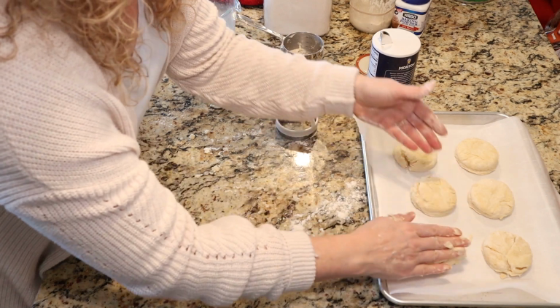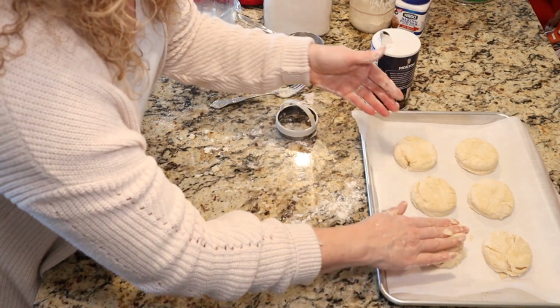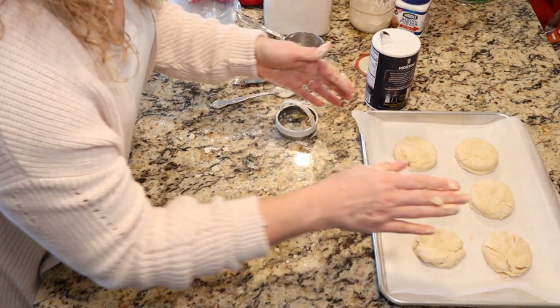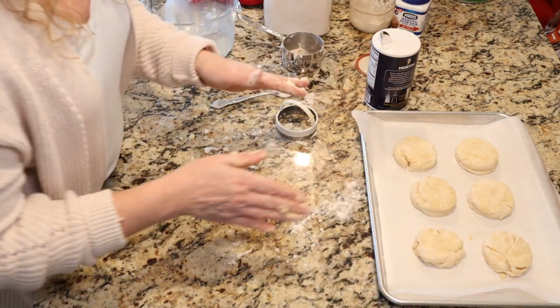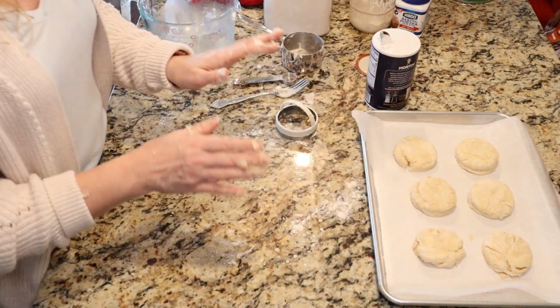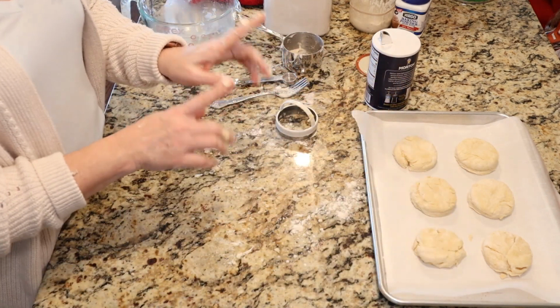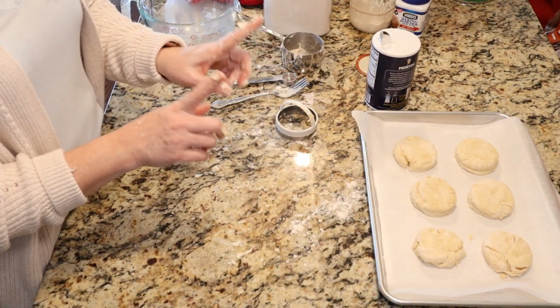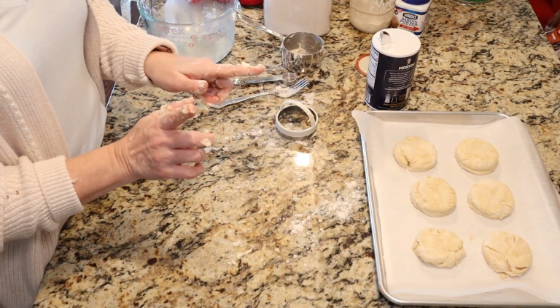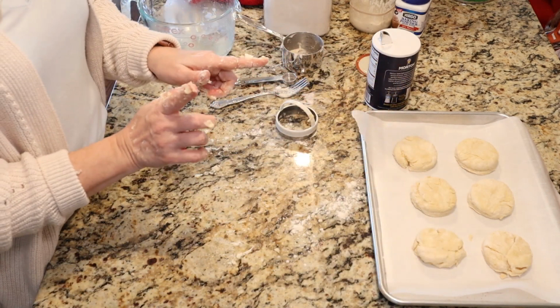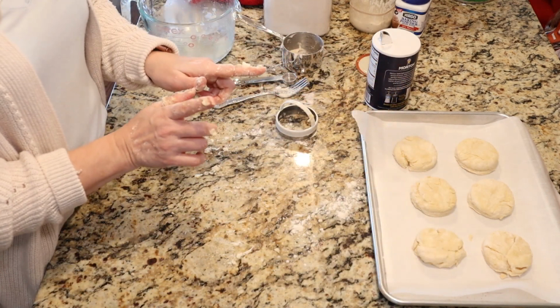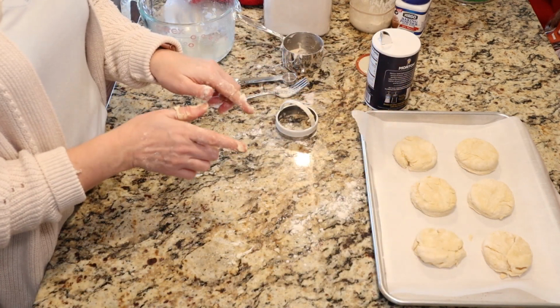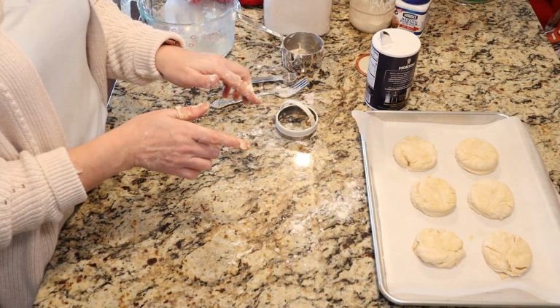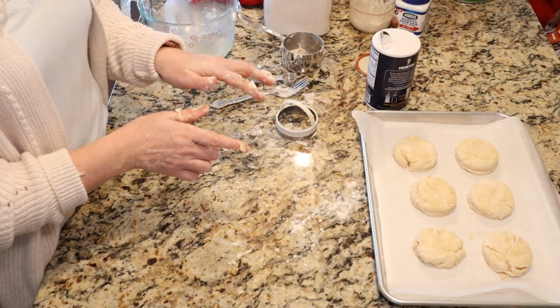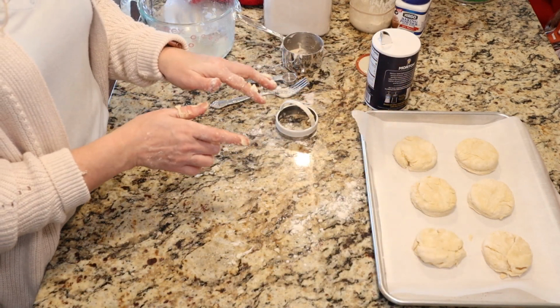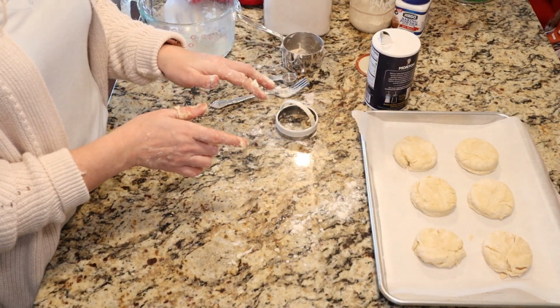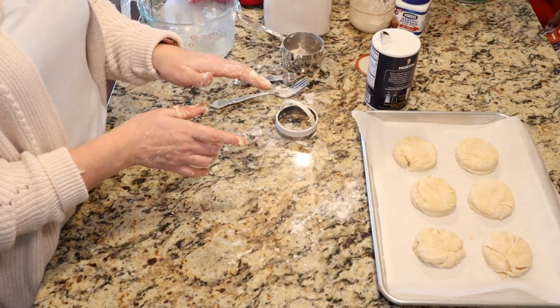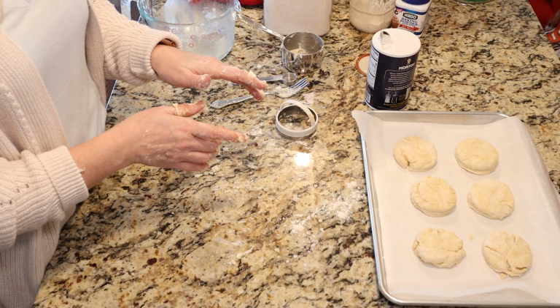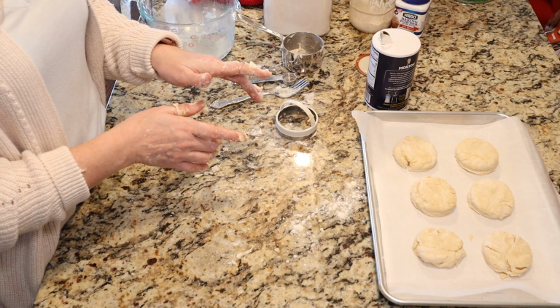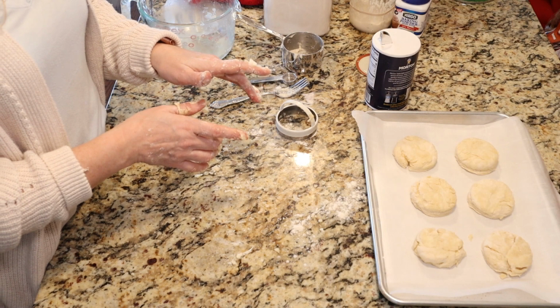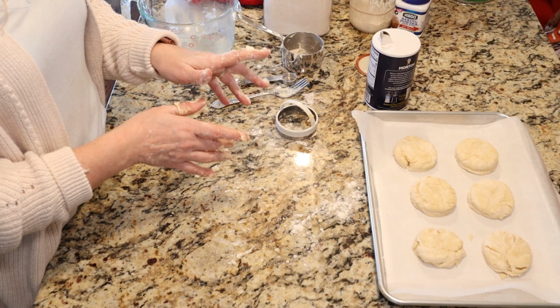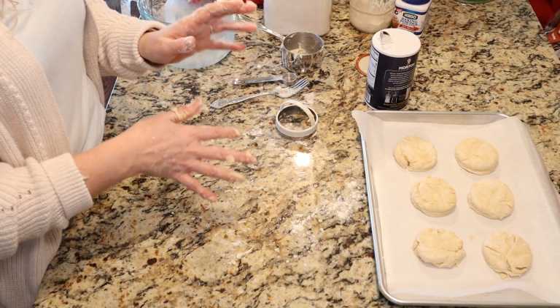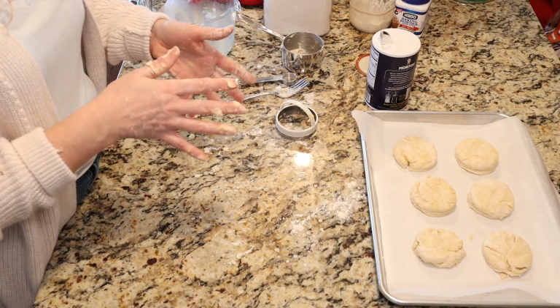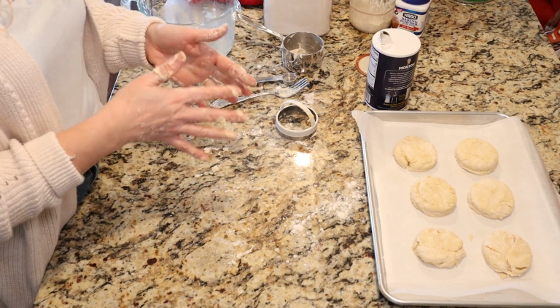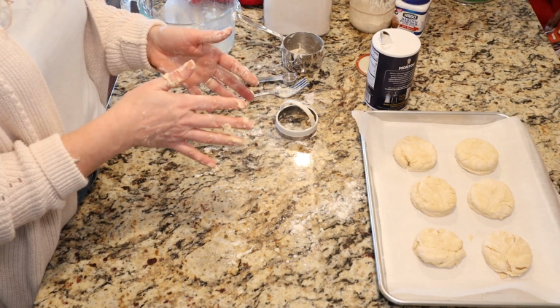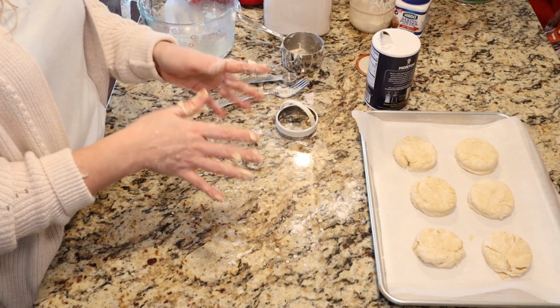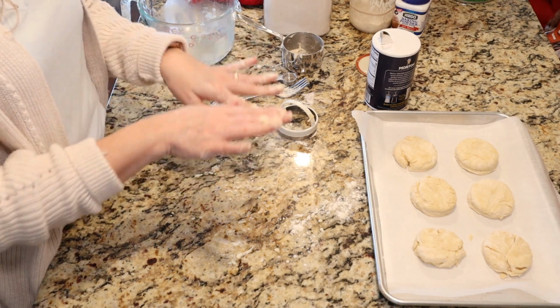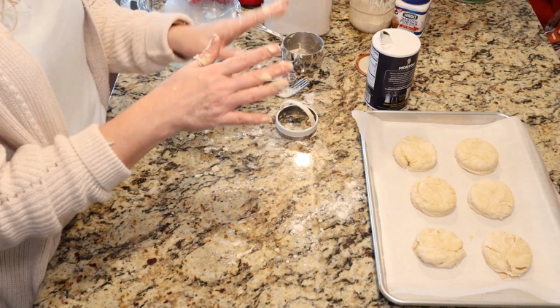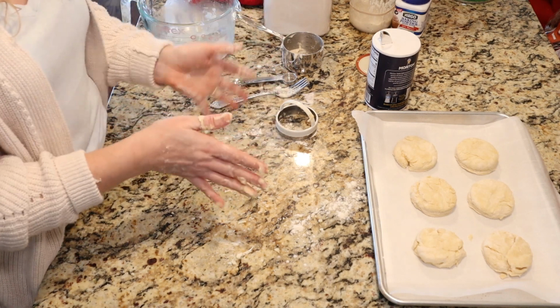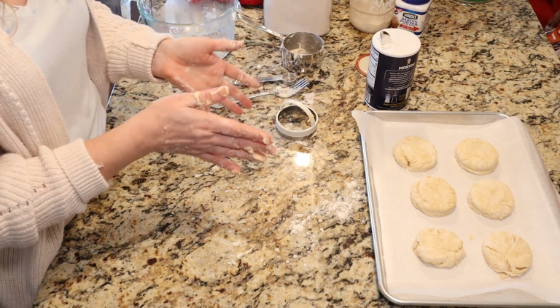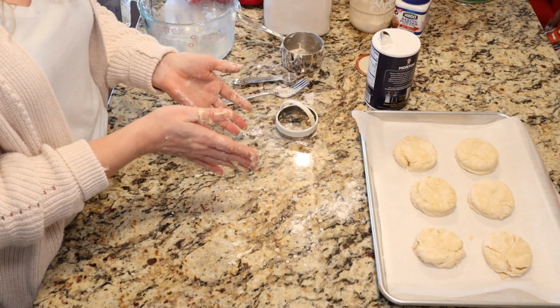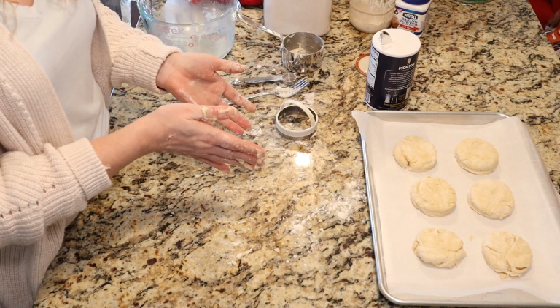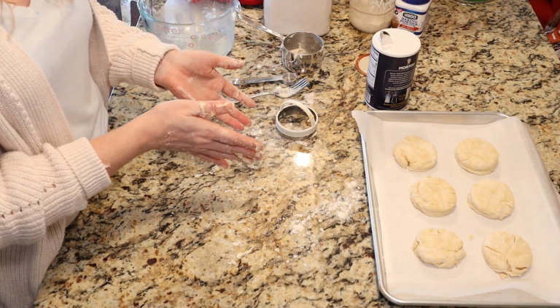We're going to pop those into a preheated 425-degree oven for about 20 minutes until they're nice and golden brown on top.